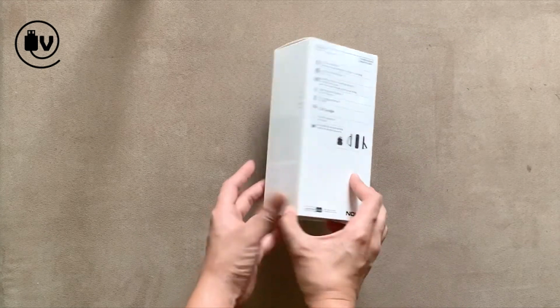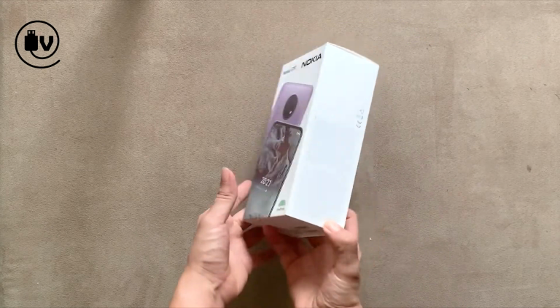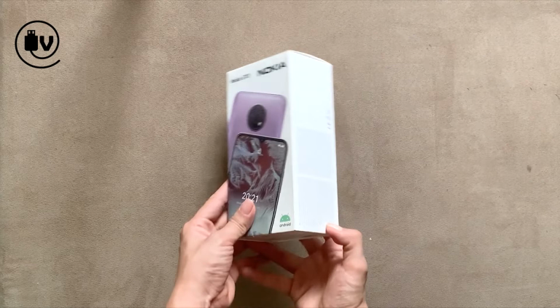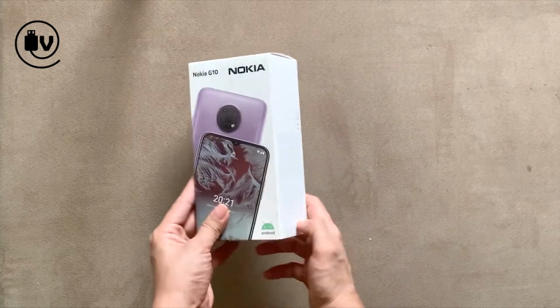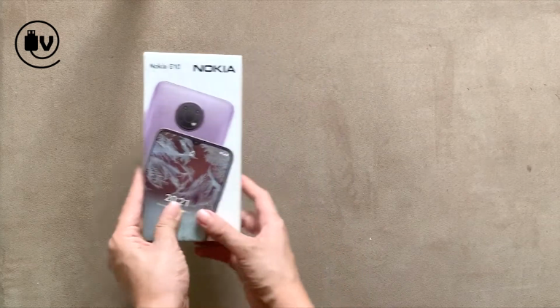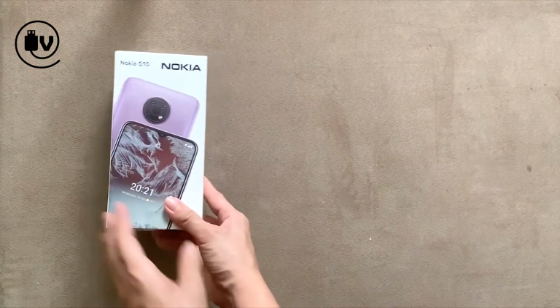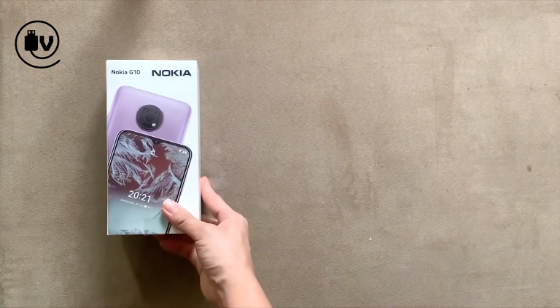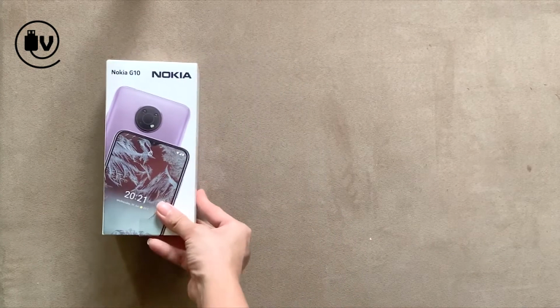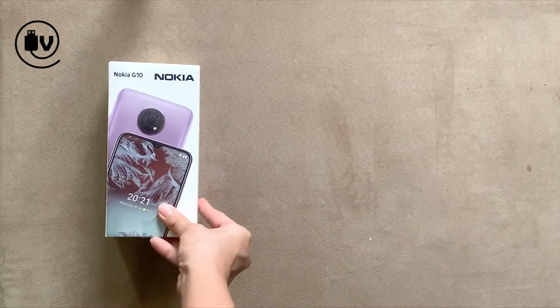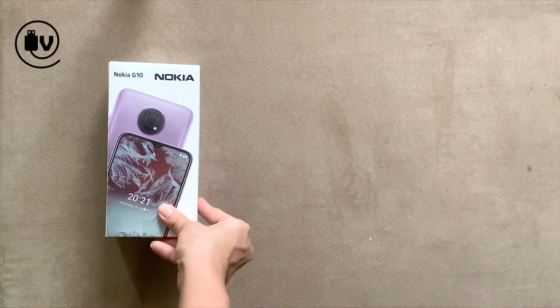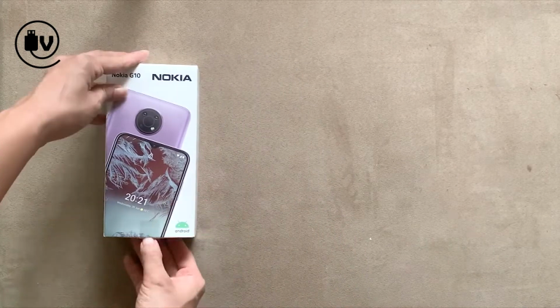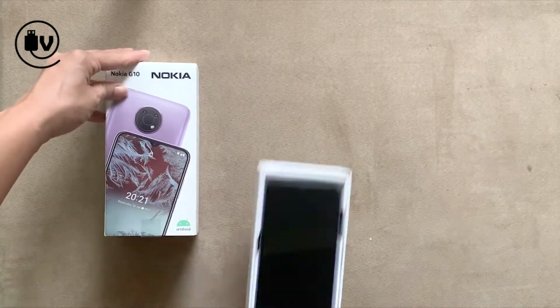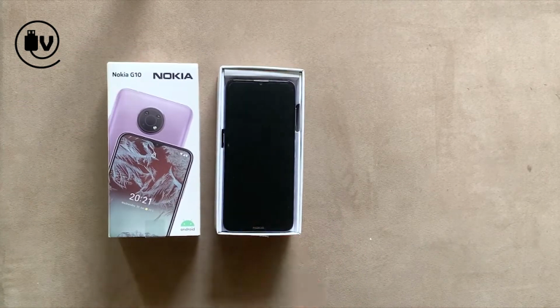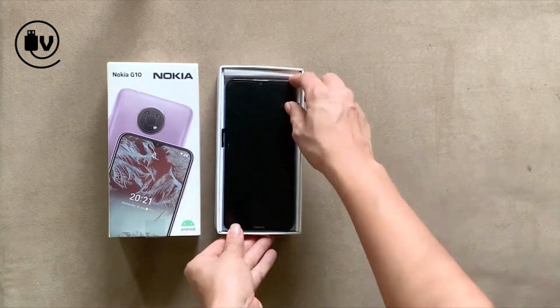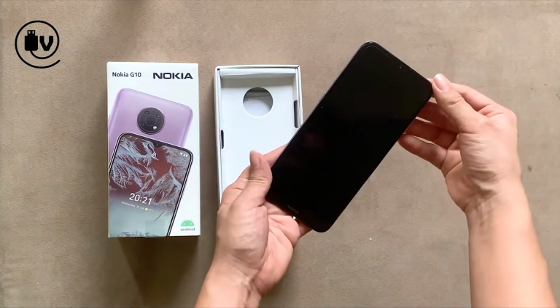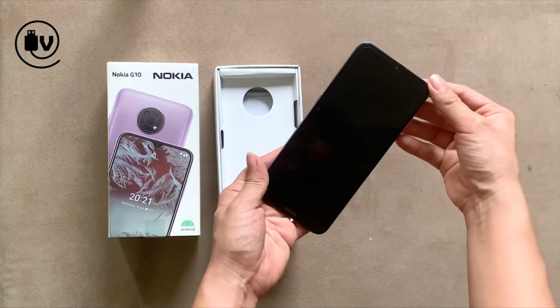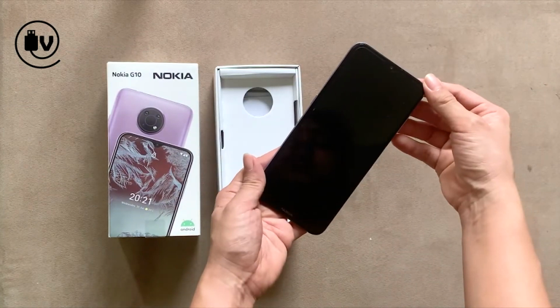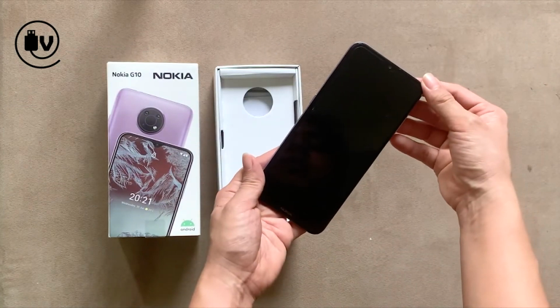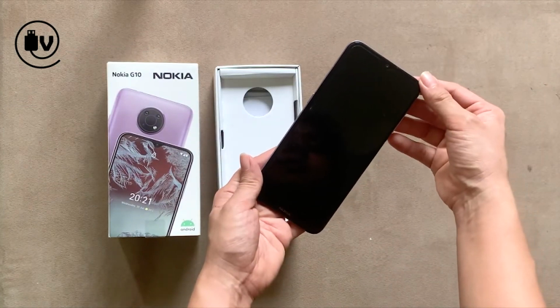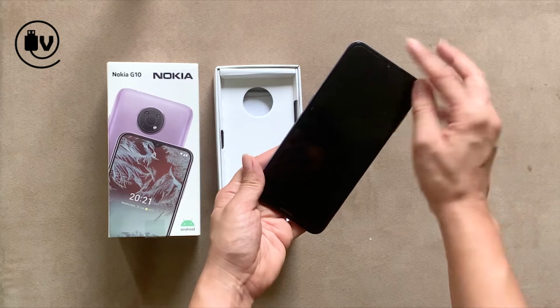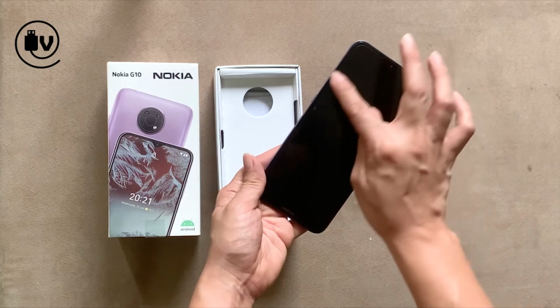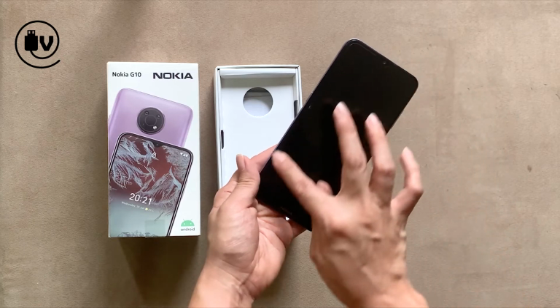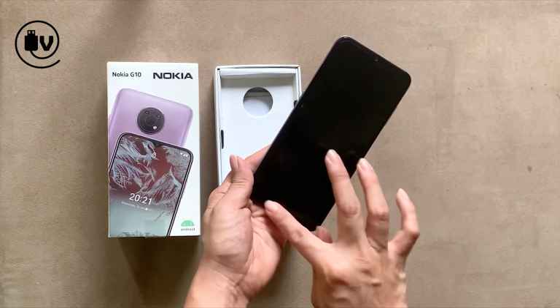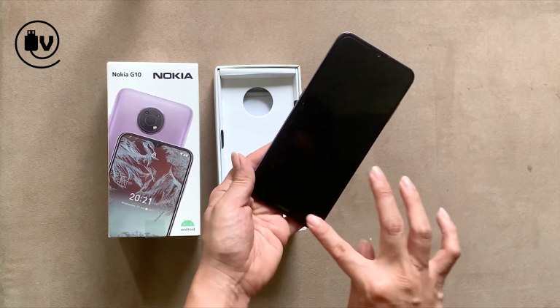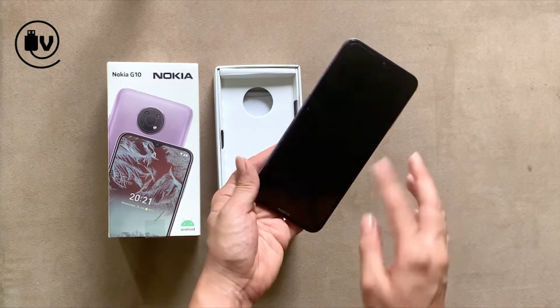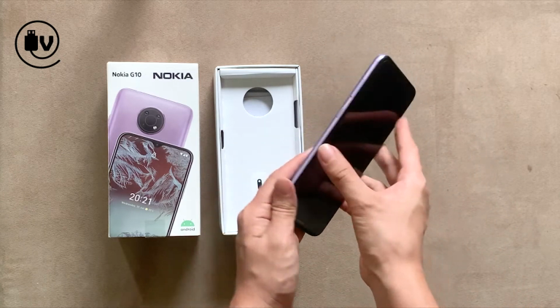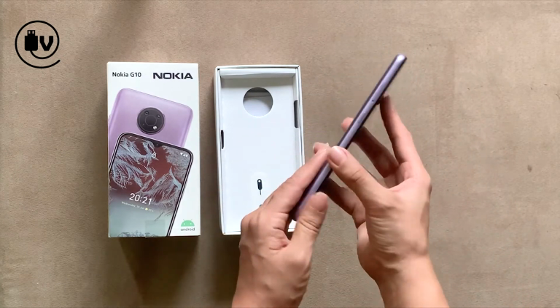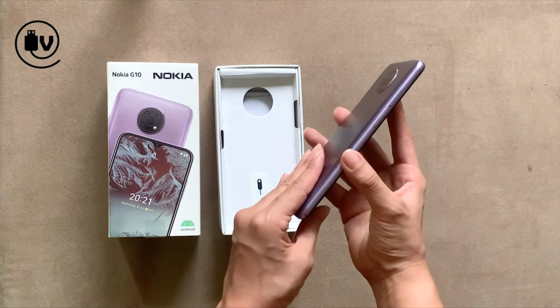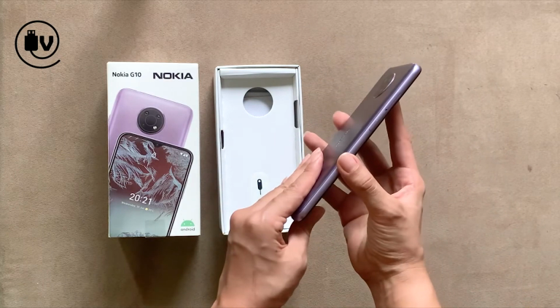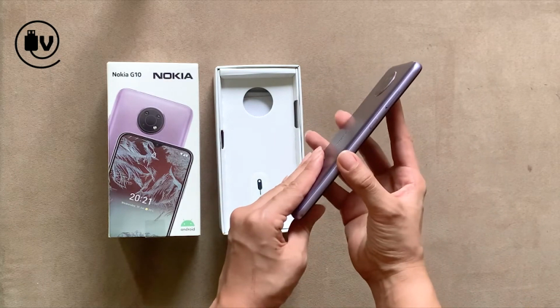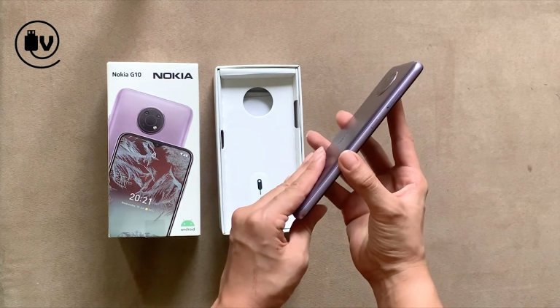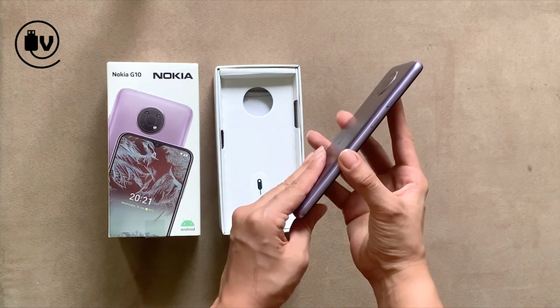So let's open up the box and take a look at what's inside. Holding the device in your hand, you can see that it has nice rounded edges. It's fairly slim and this is a pretty looking color.